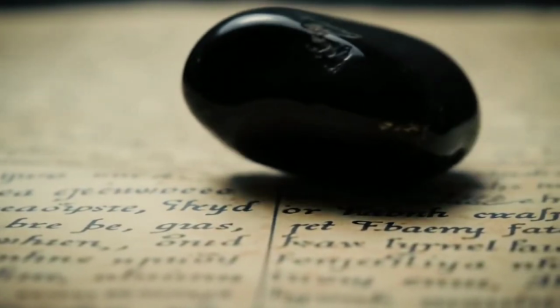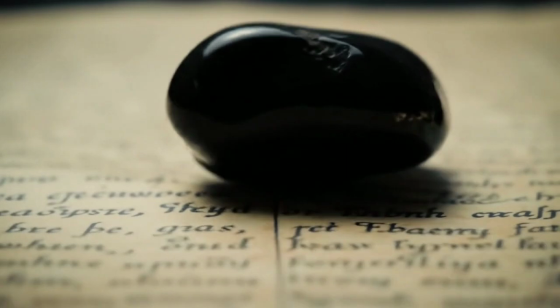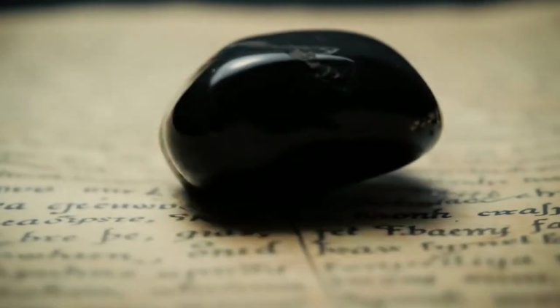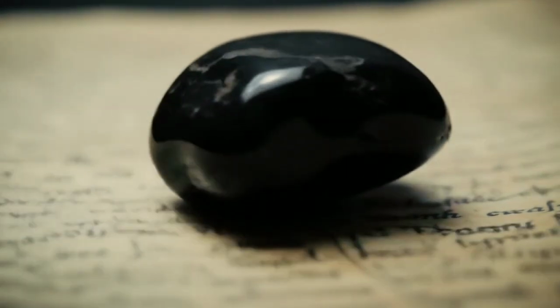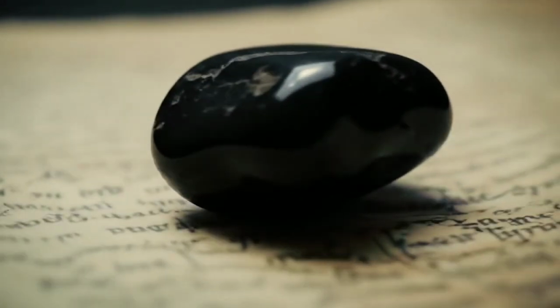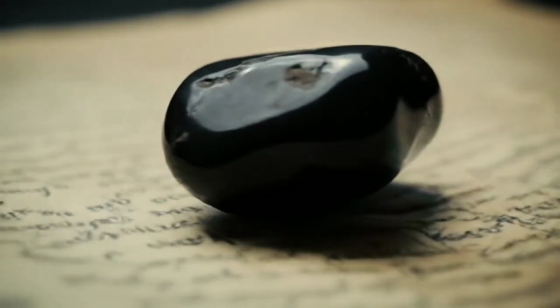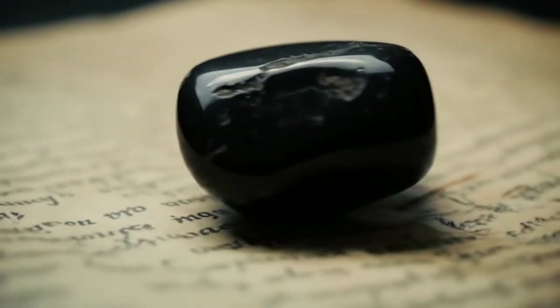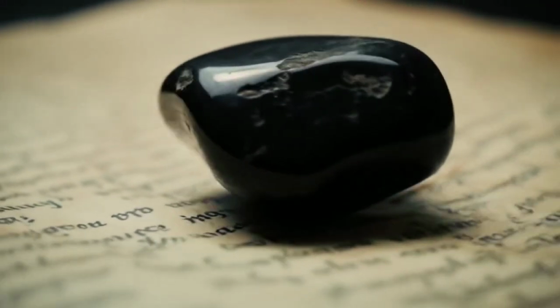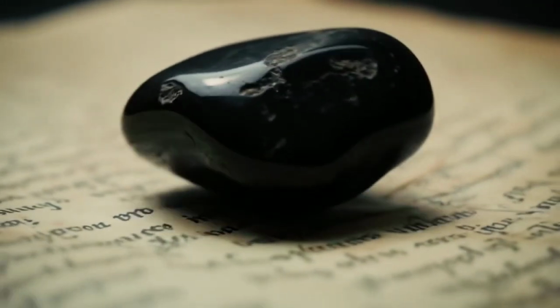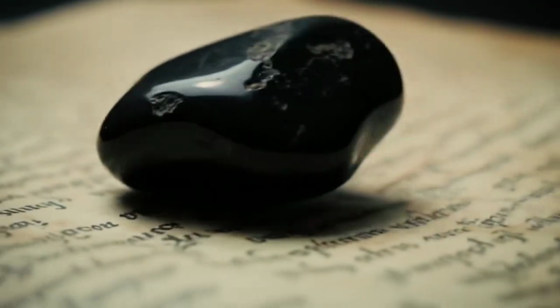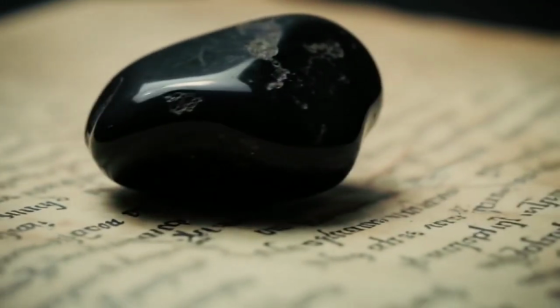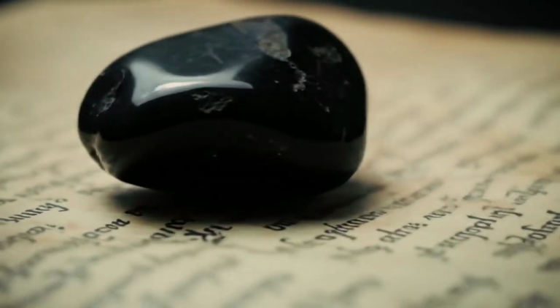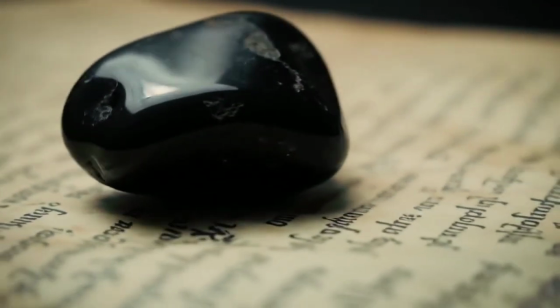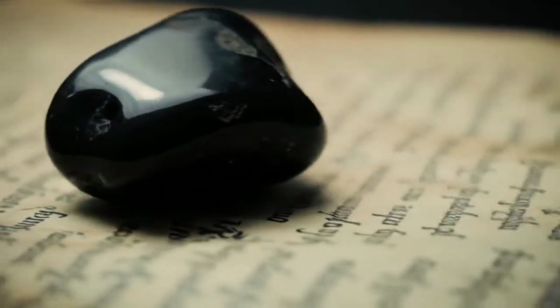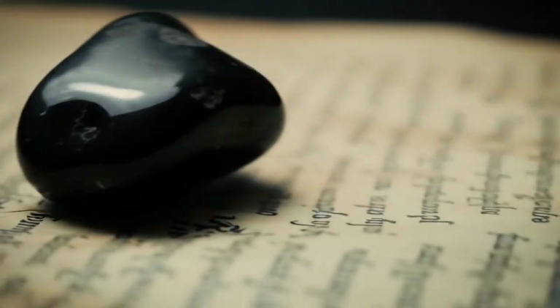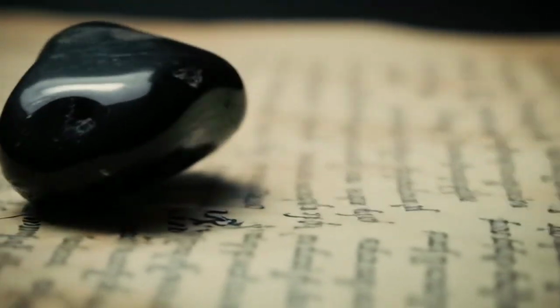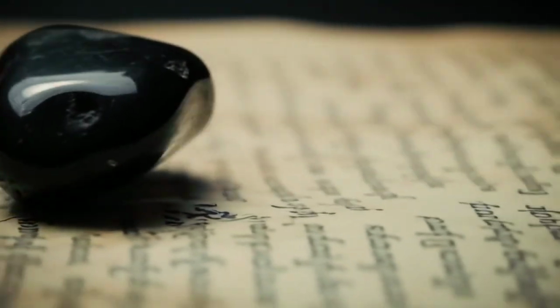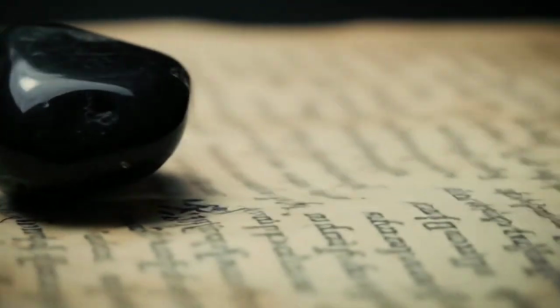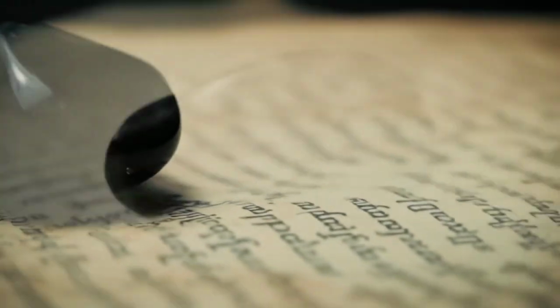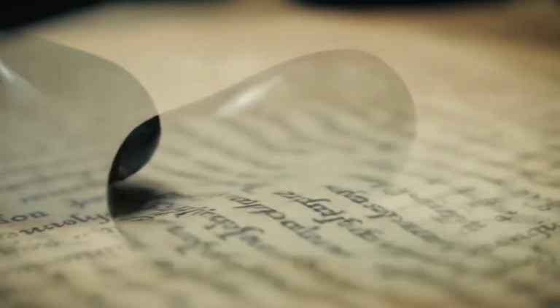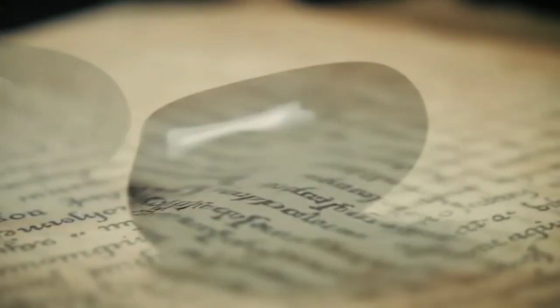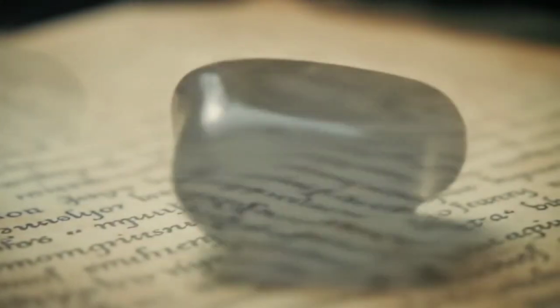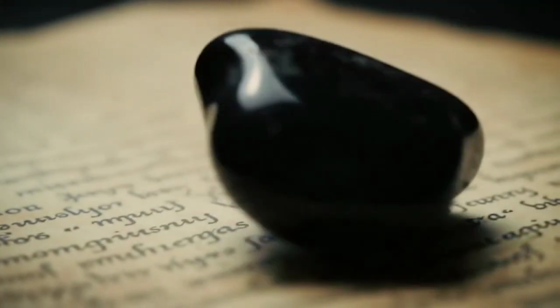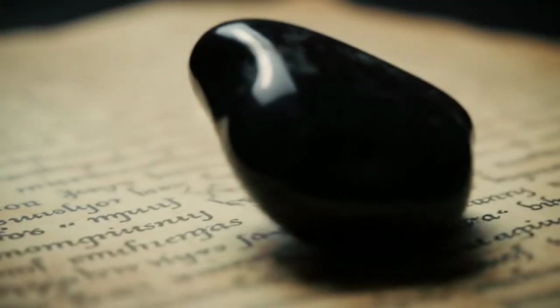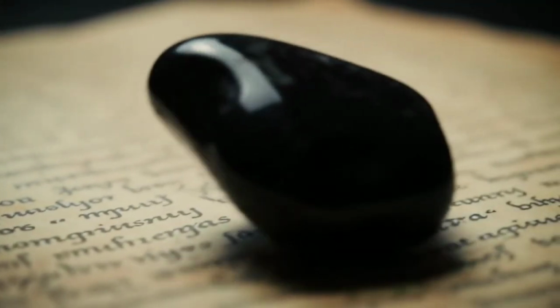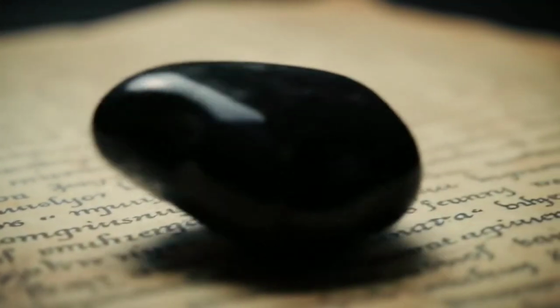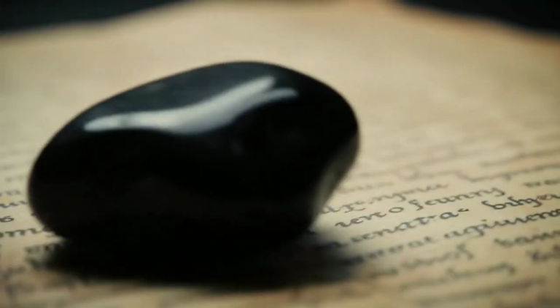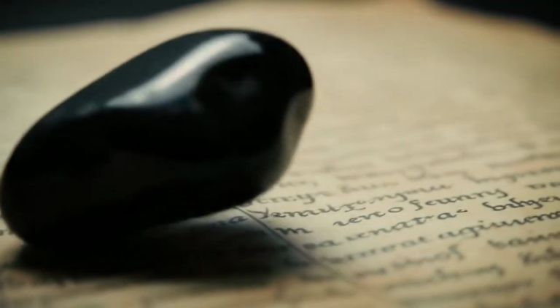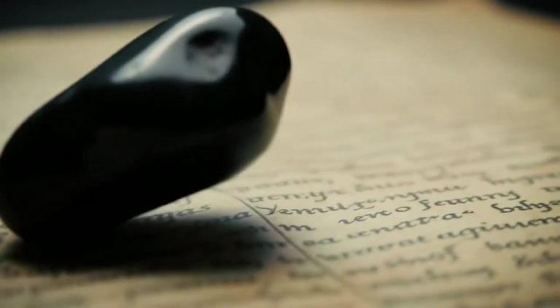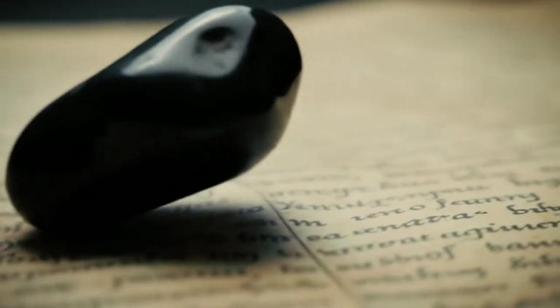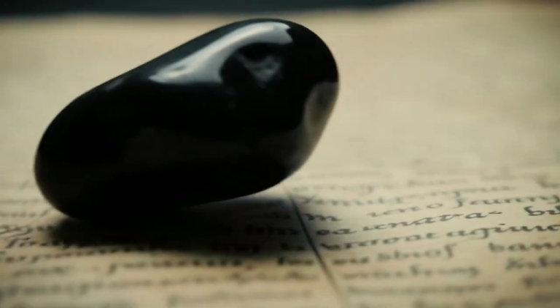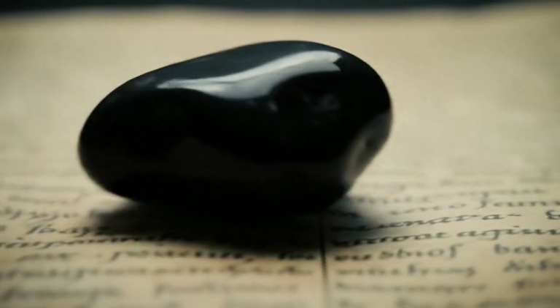Hold the stone over some printed text. Can you read through it? If yes, it's probably not a diamond. Real black diamonds are opaque — no light passes through and no letters should be visible.